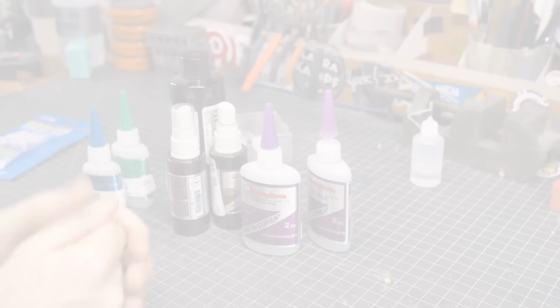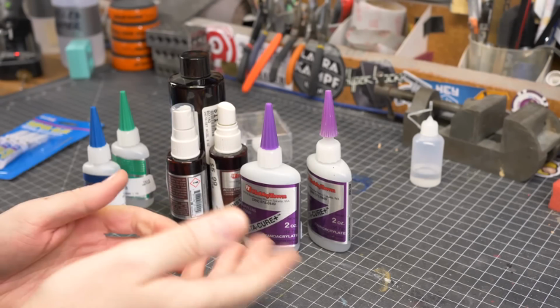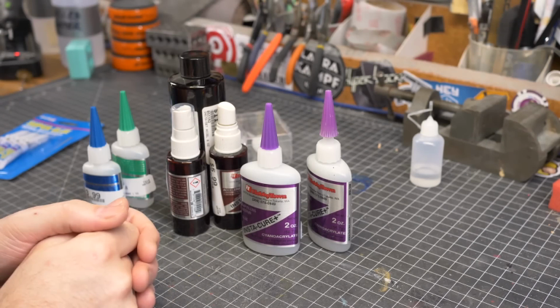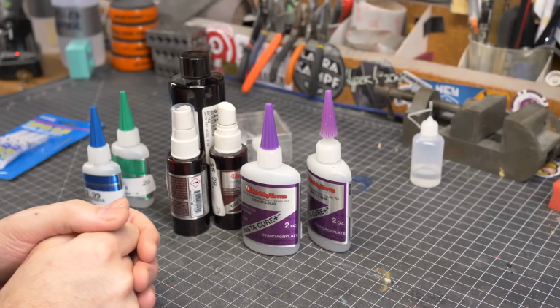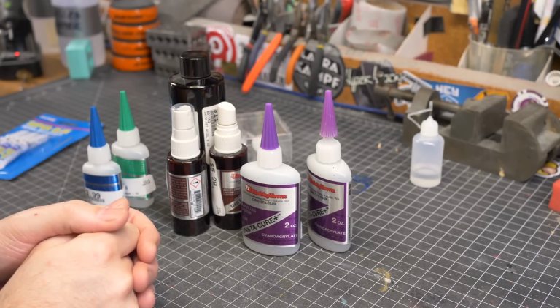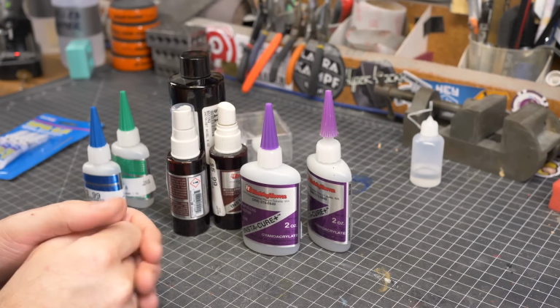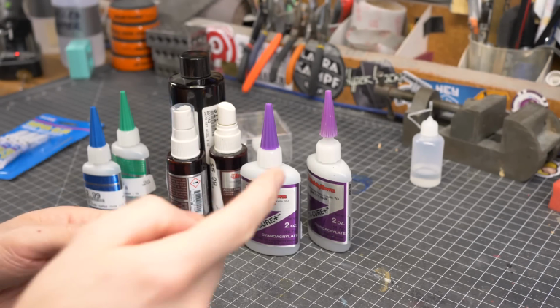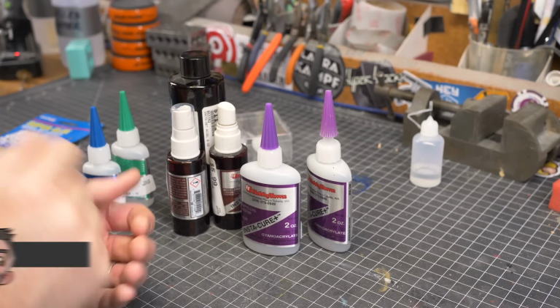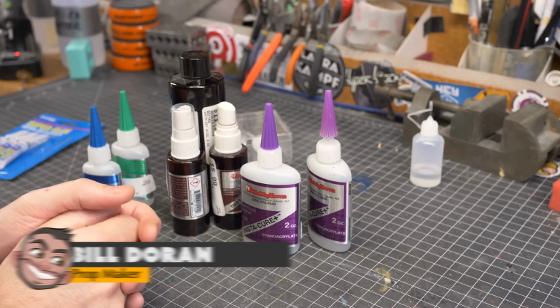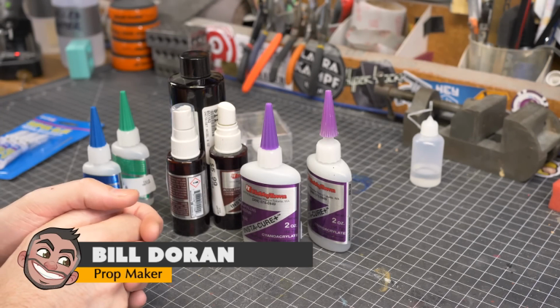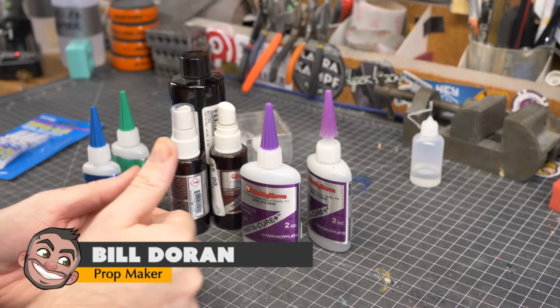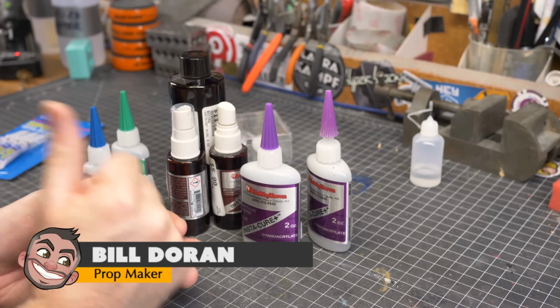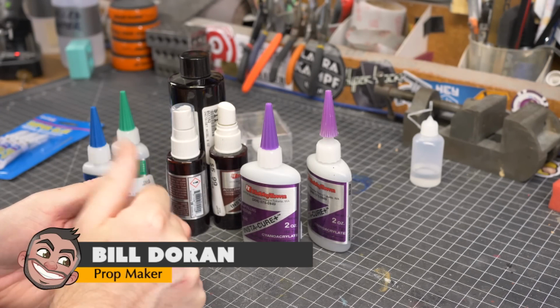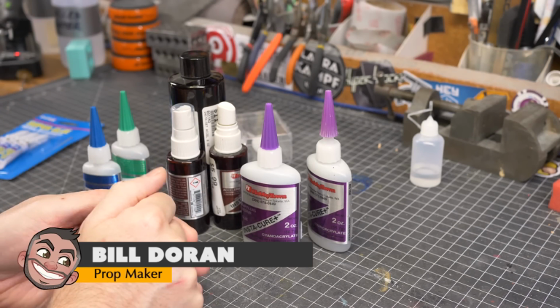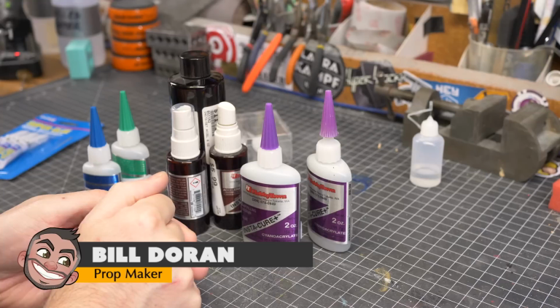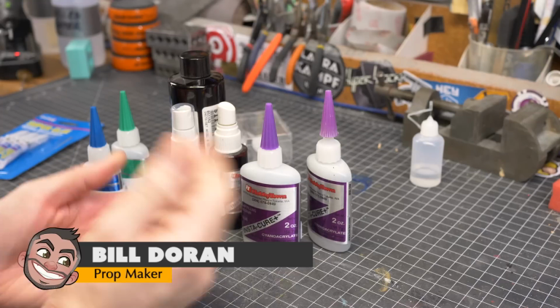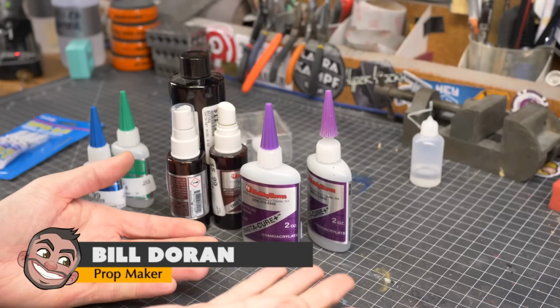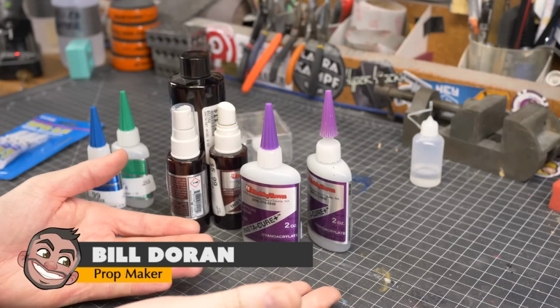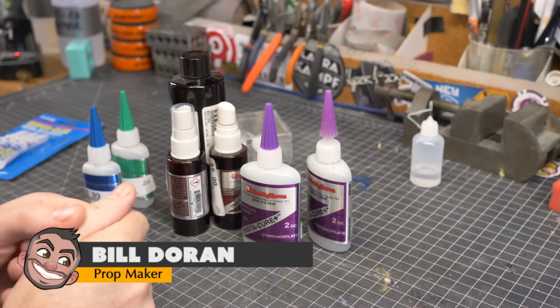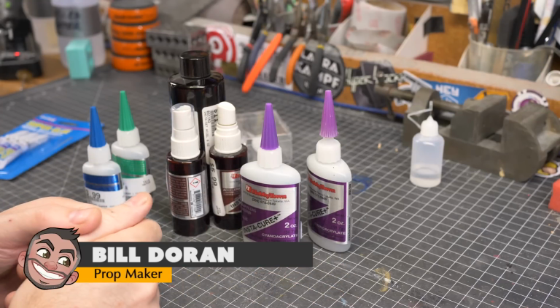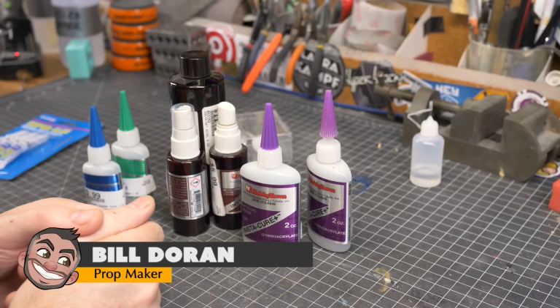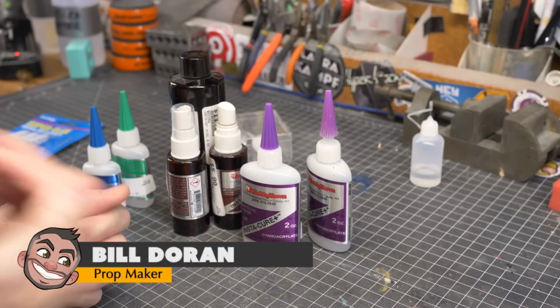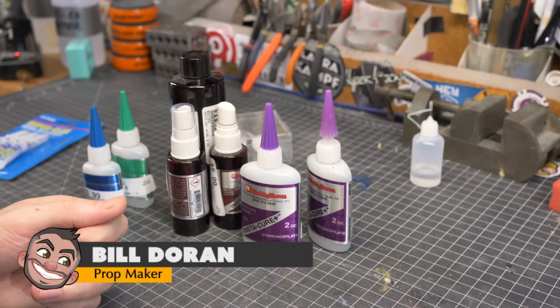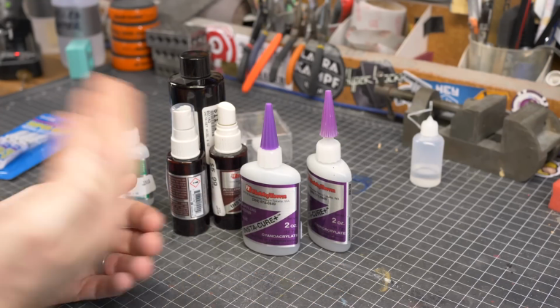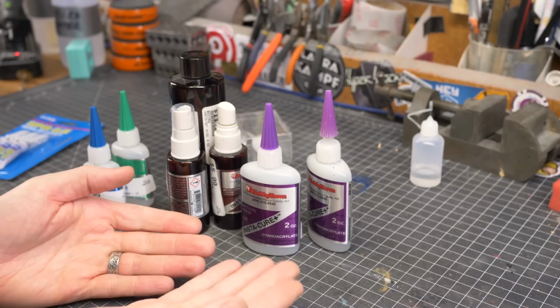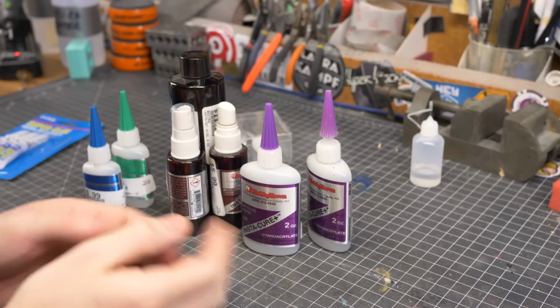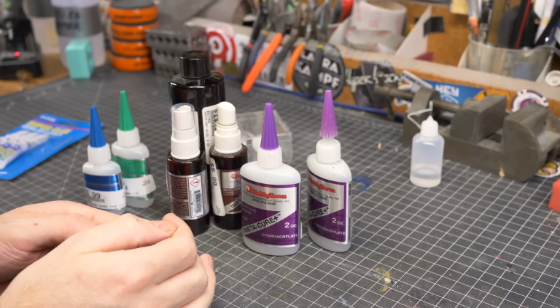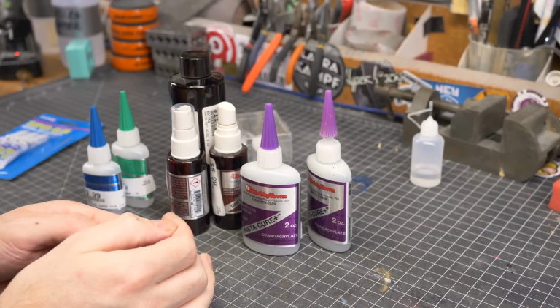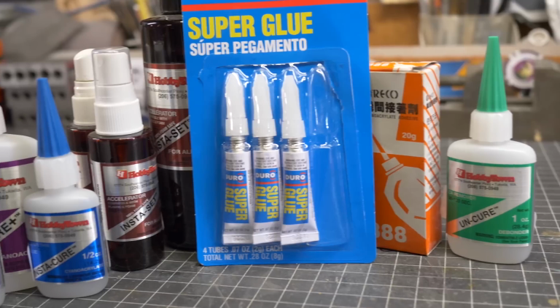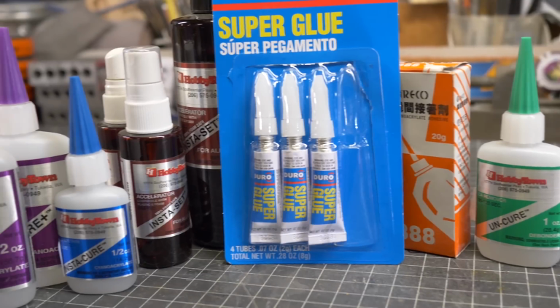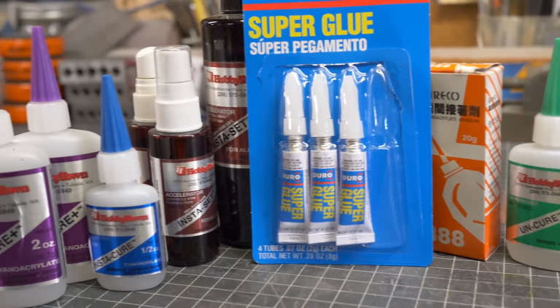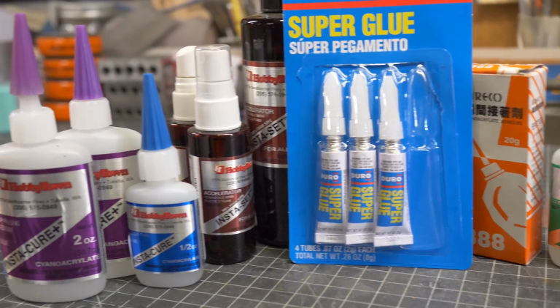Hello there fellow maker, welcome down to my shop. I'm Bill and today we're going to talk about one of my very favorite adhesives: super glue.